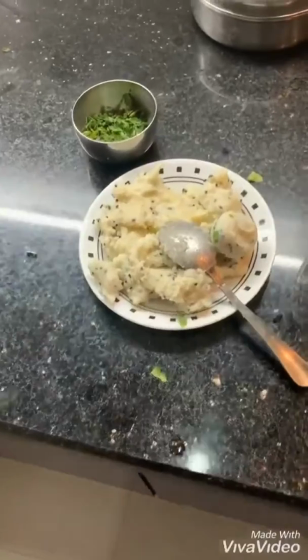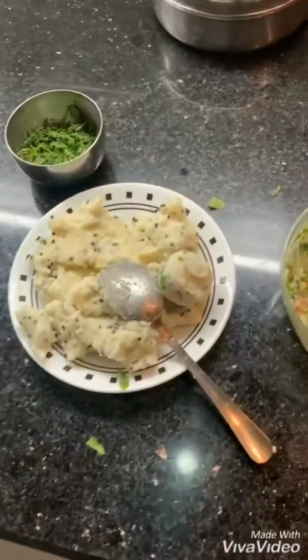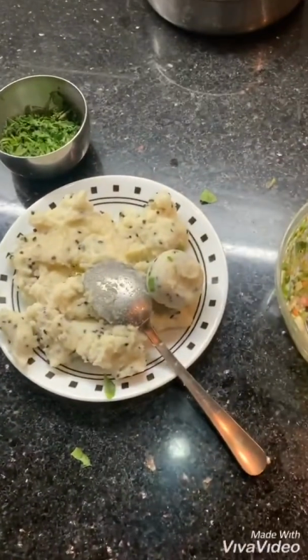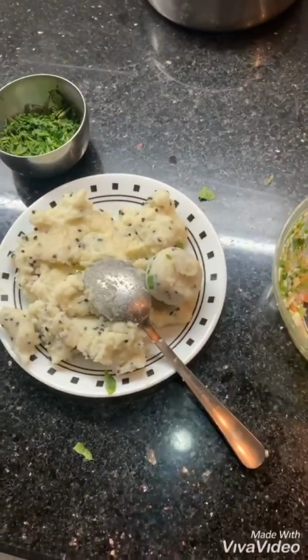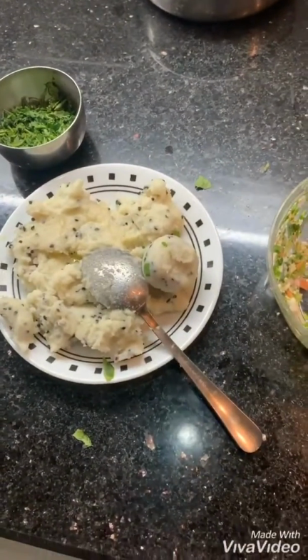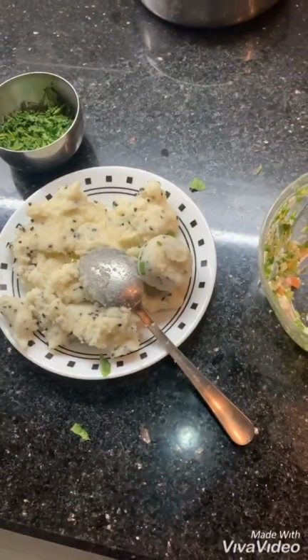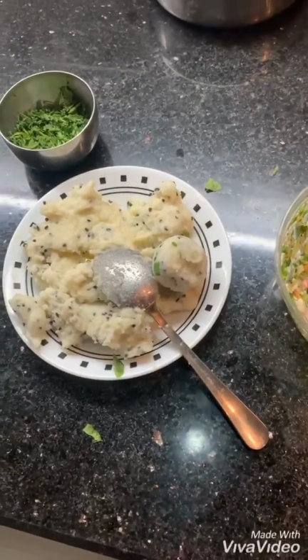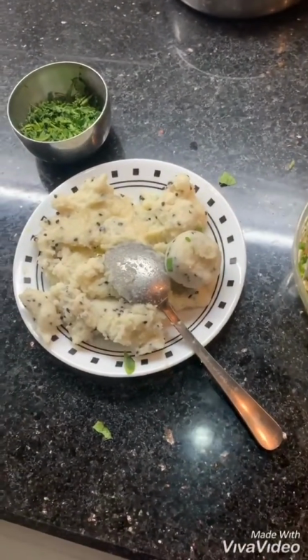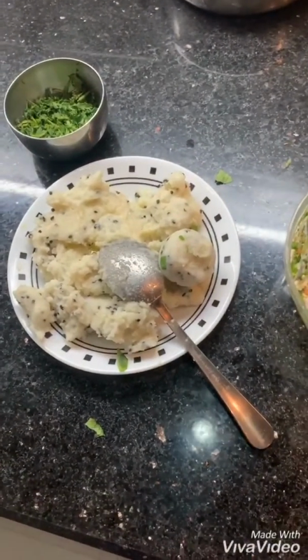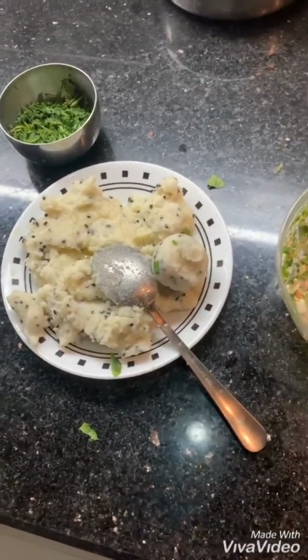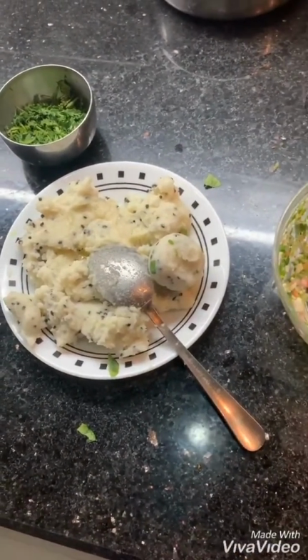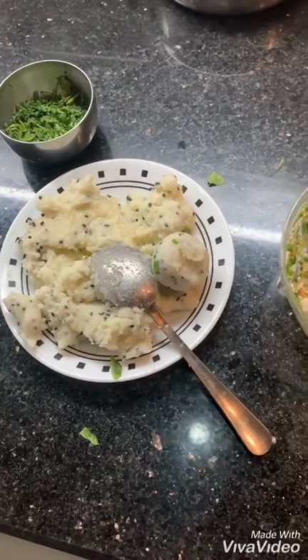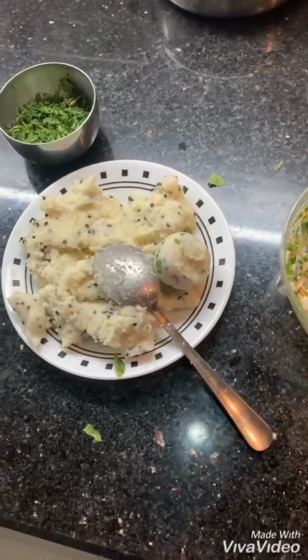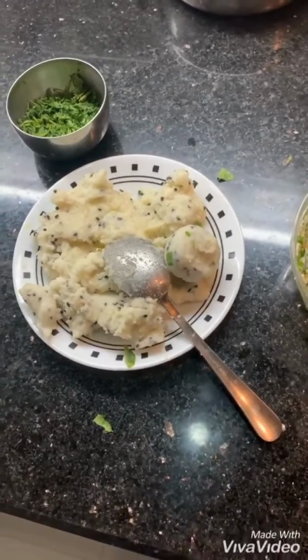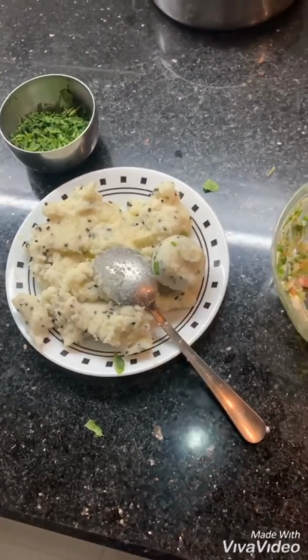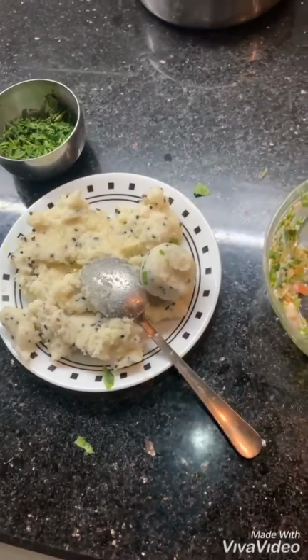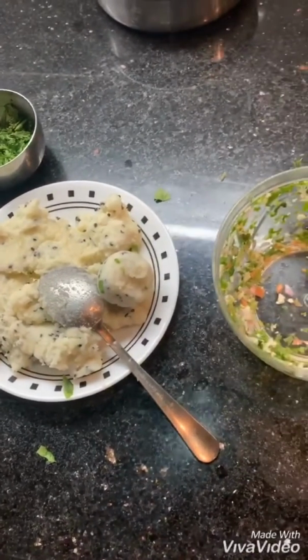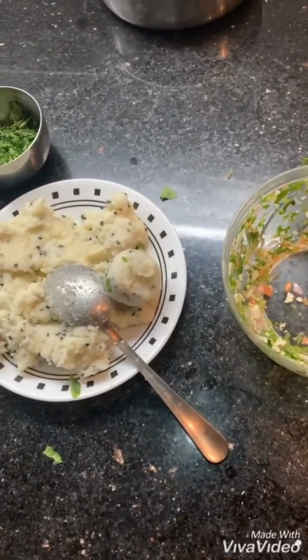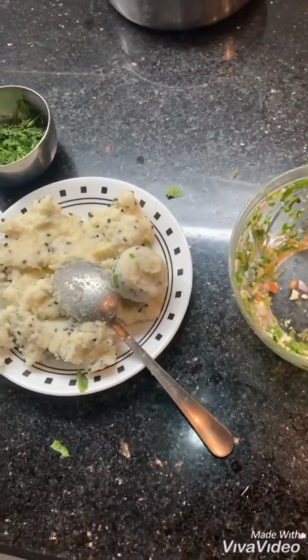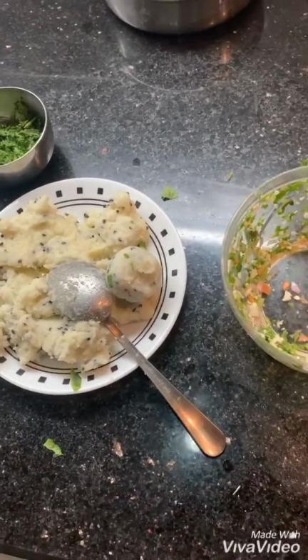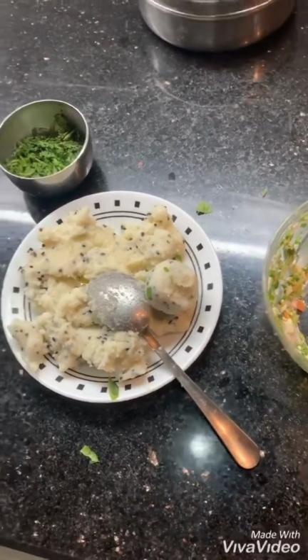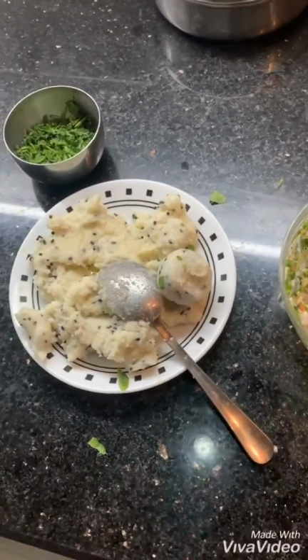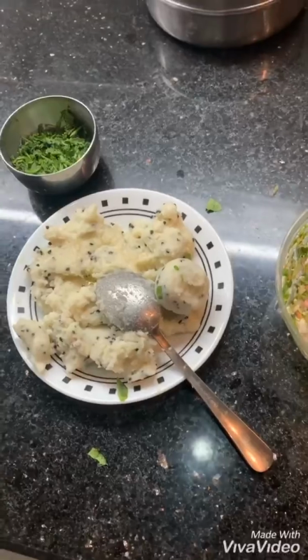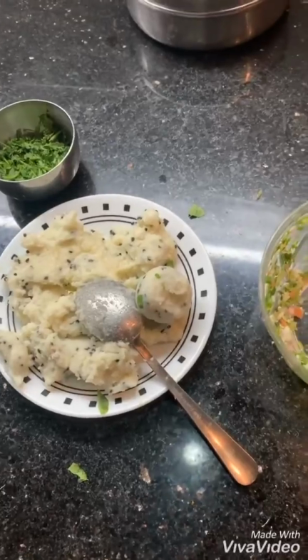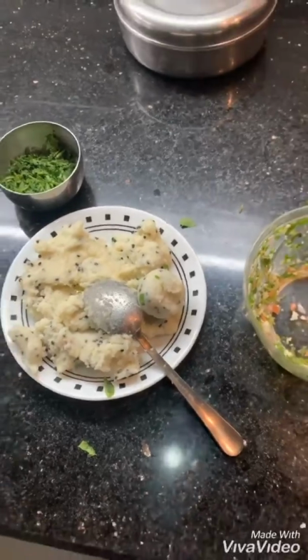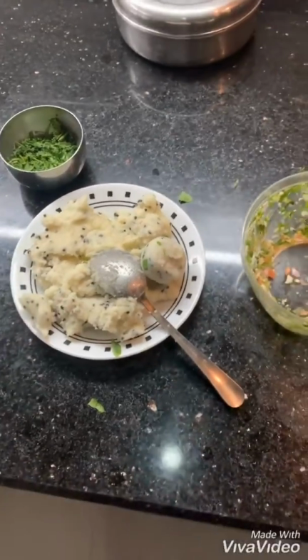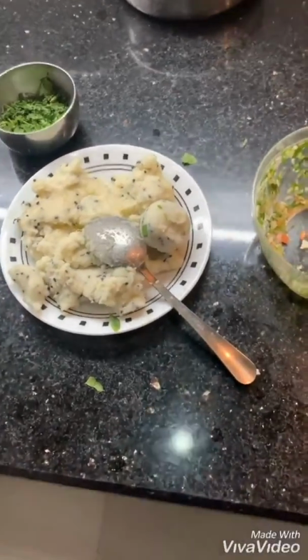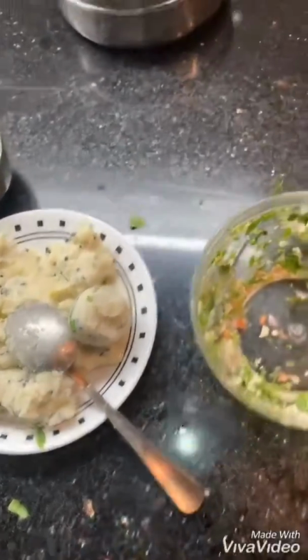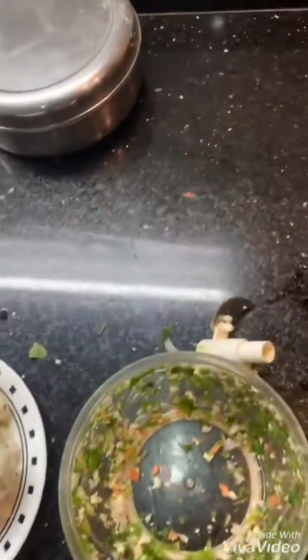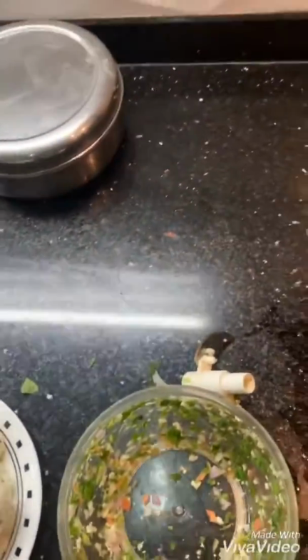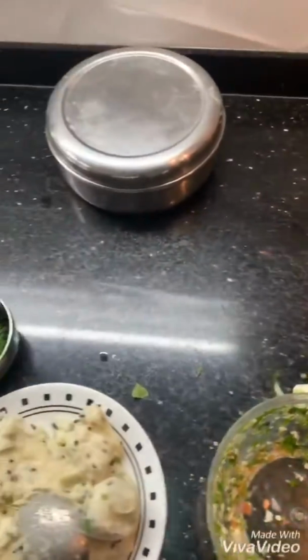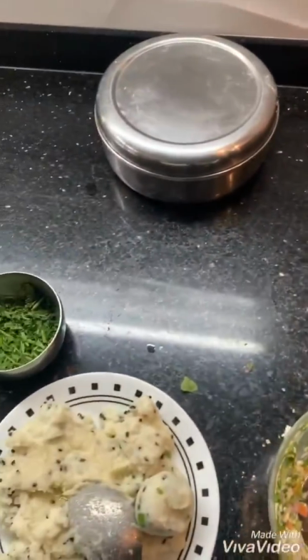I use the air fryer for this, or you can deep fry it also — immediately put it in and take it out. So there are two healthy options.